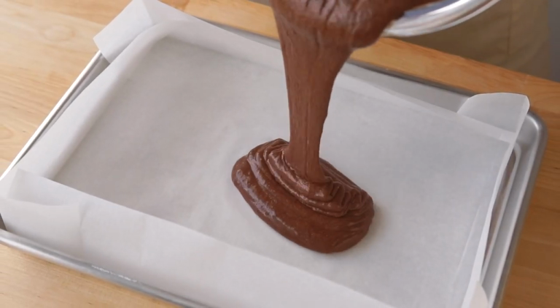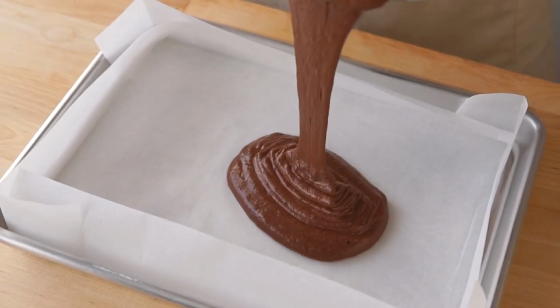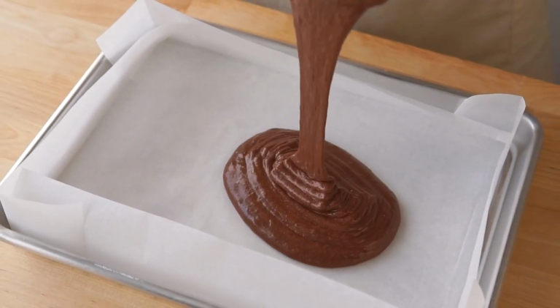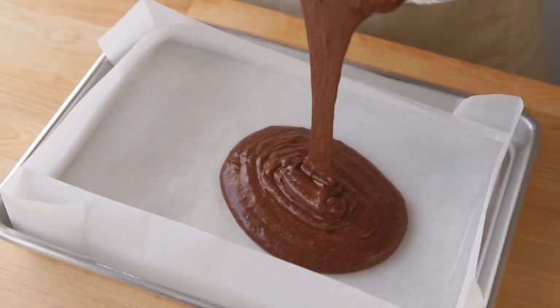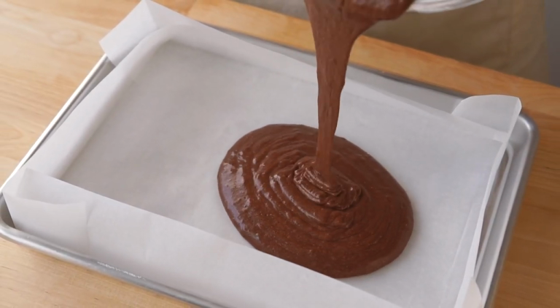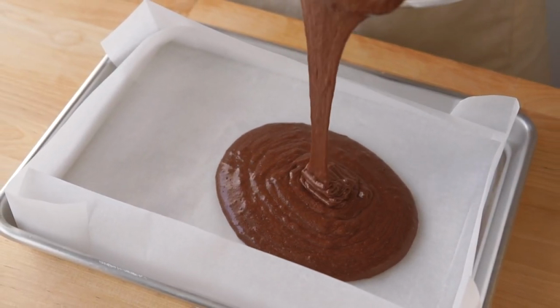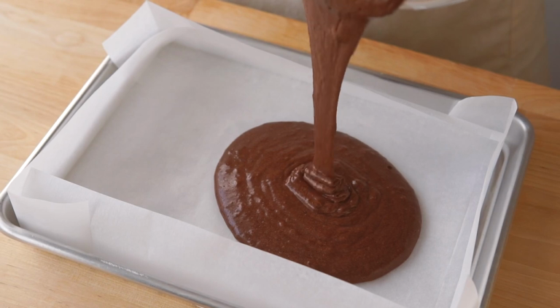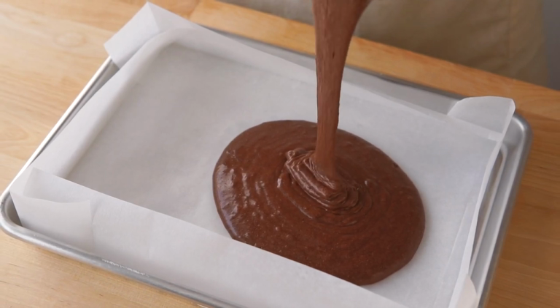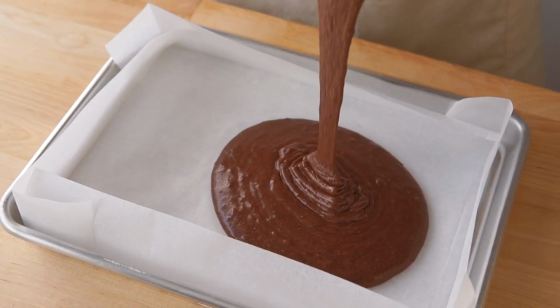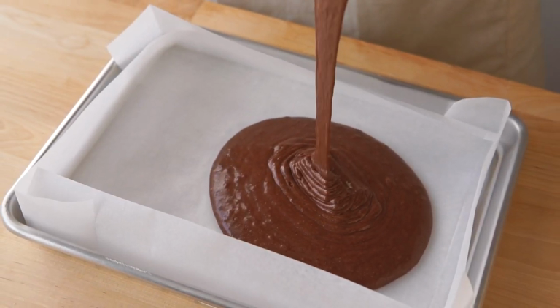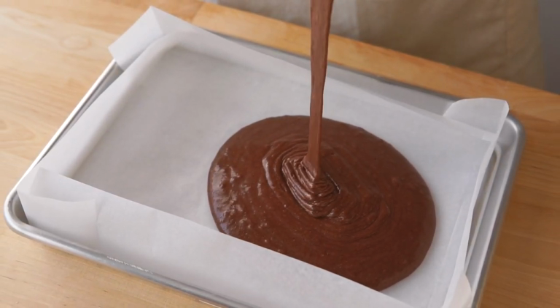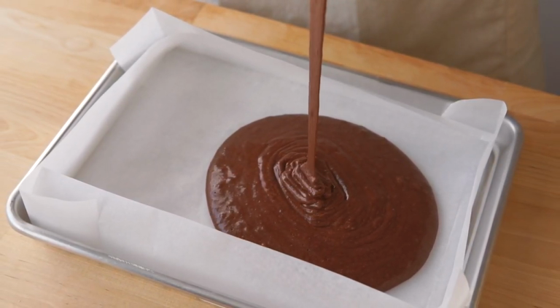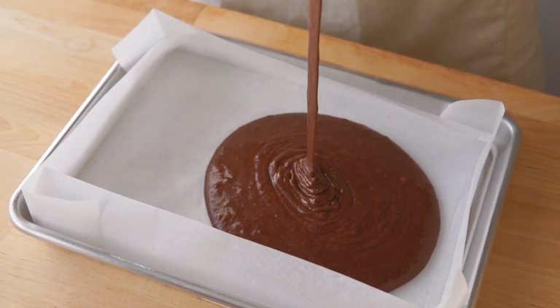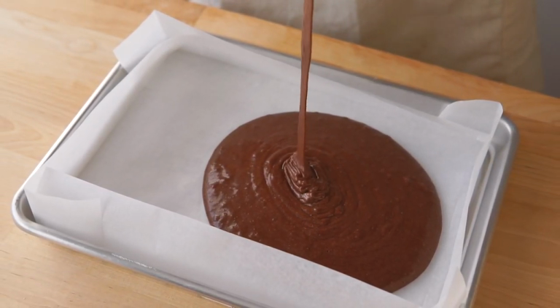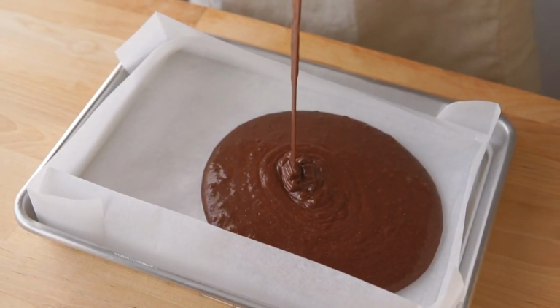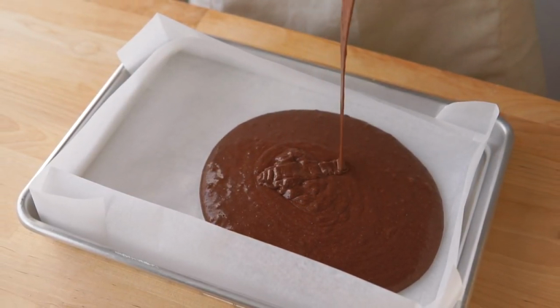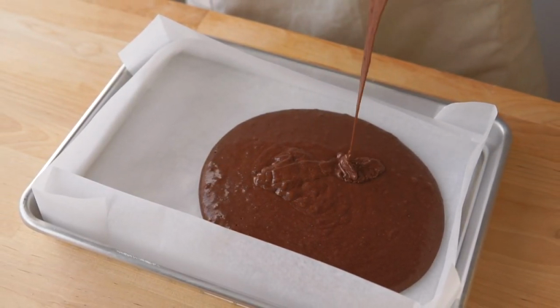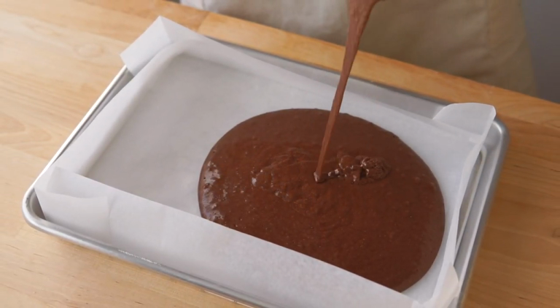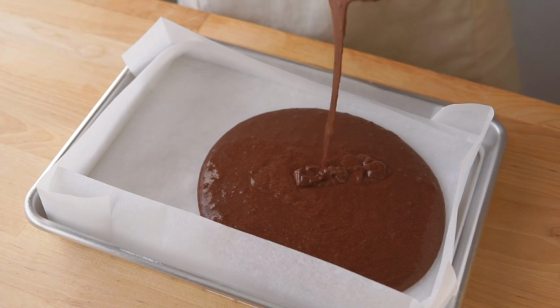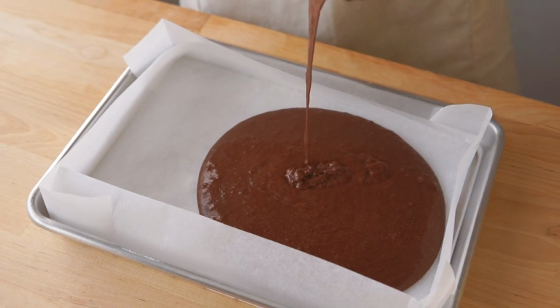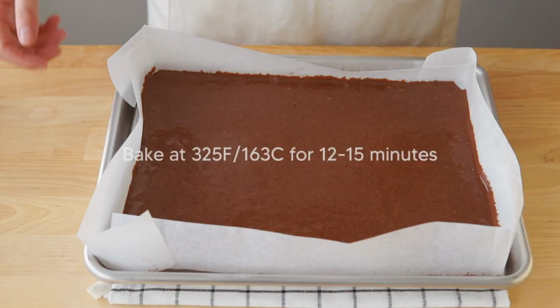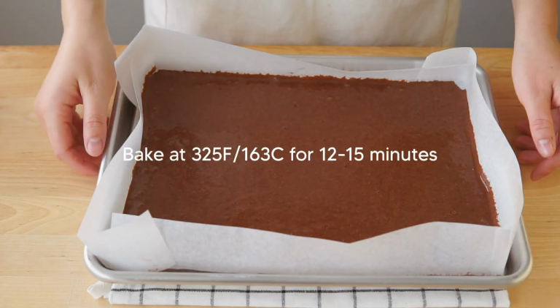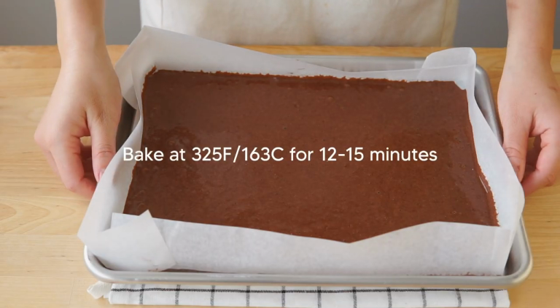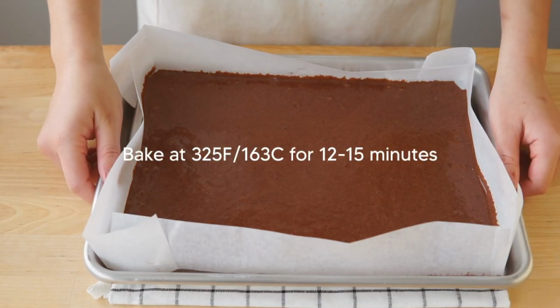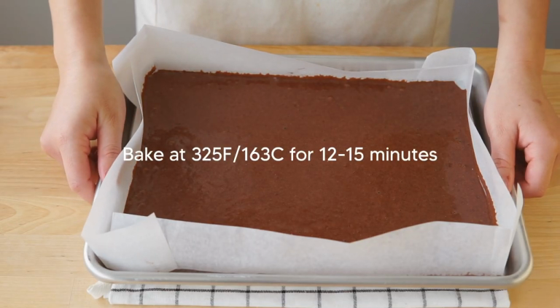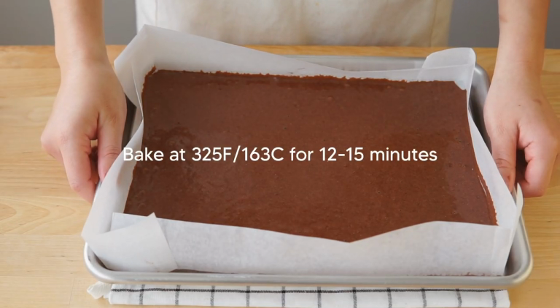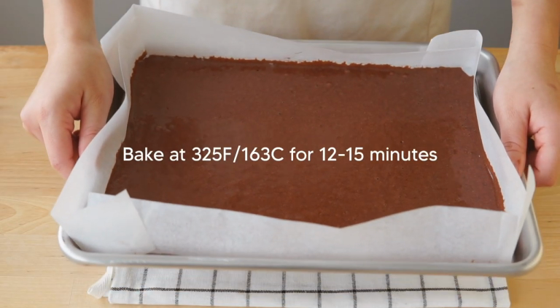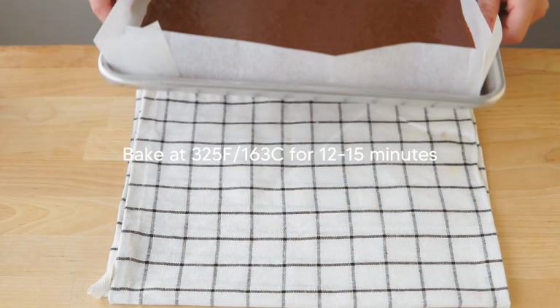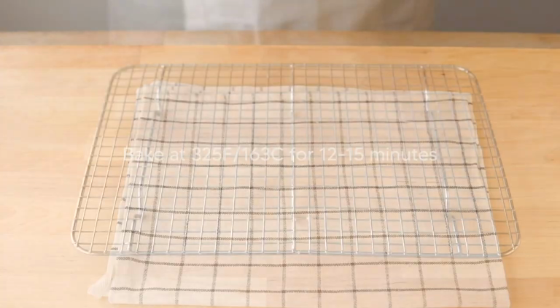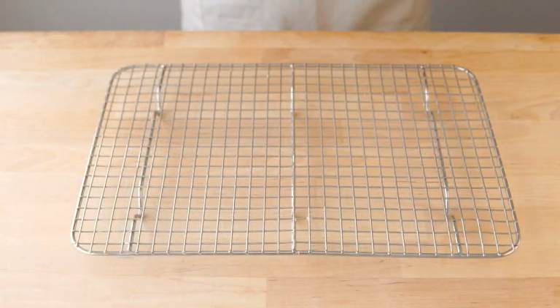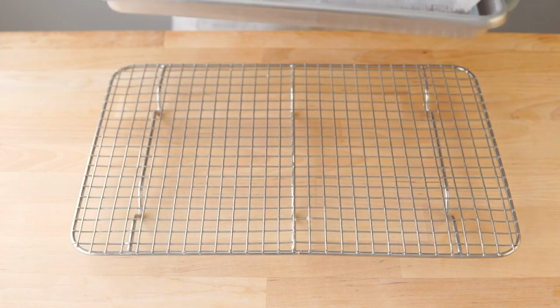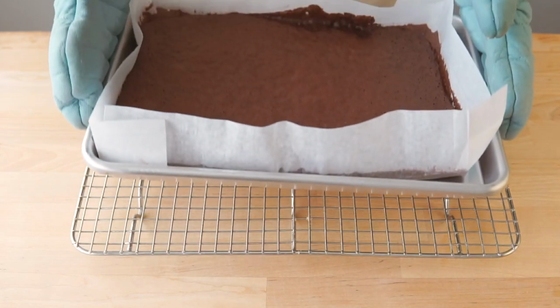Once everything is uniform, deposit the batter into a parchment lined quarter sheet pan. And then we're going to bake the cake off at 325 degrees Fahrenheit or 163 degrees Celsius for 12 to 15 minutes.